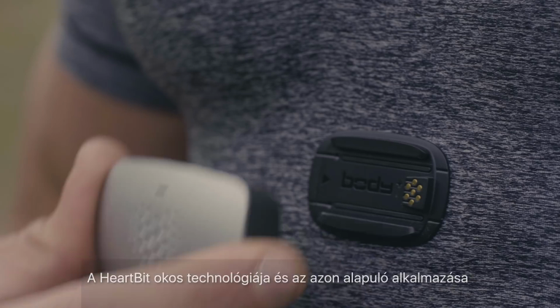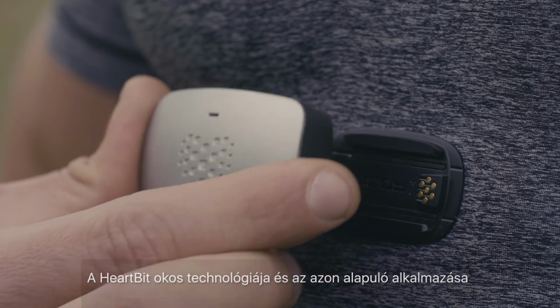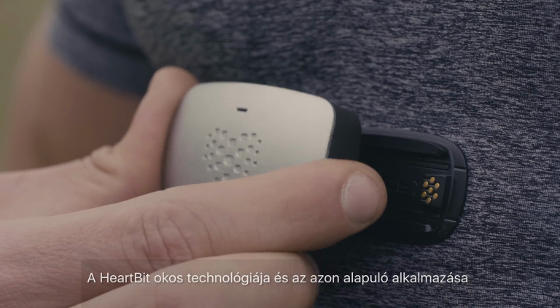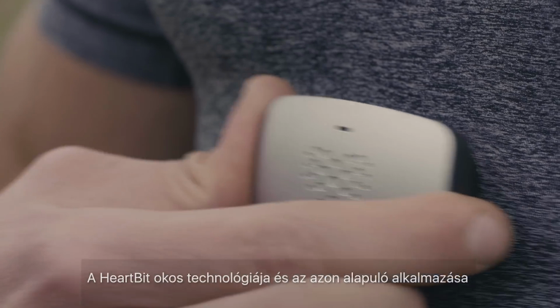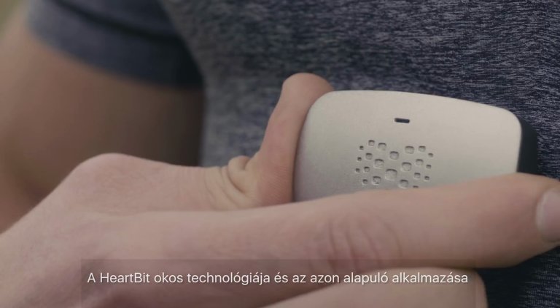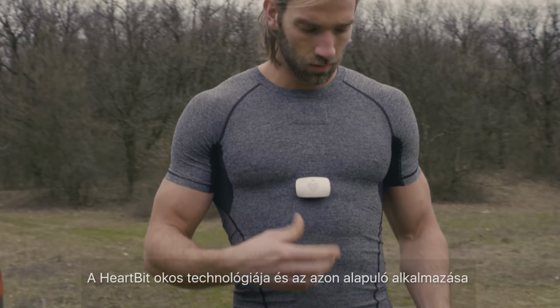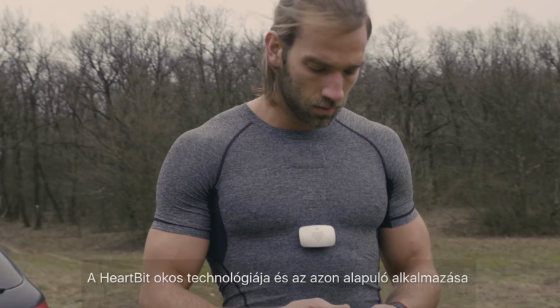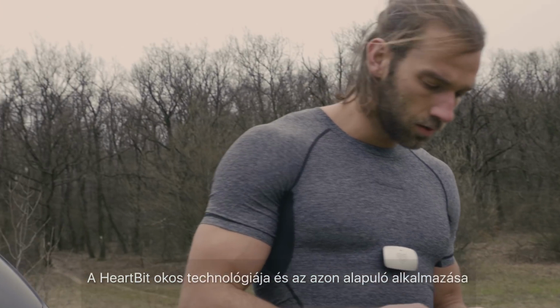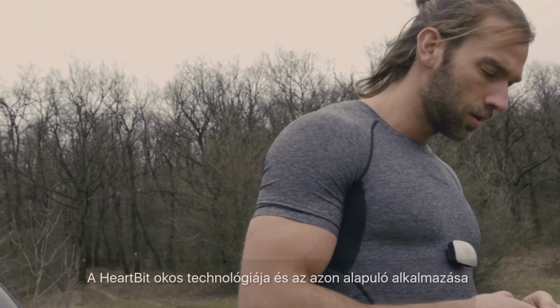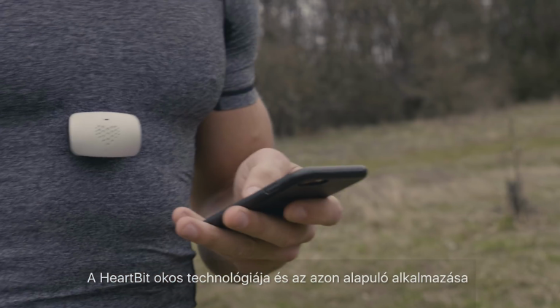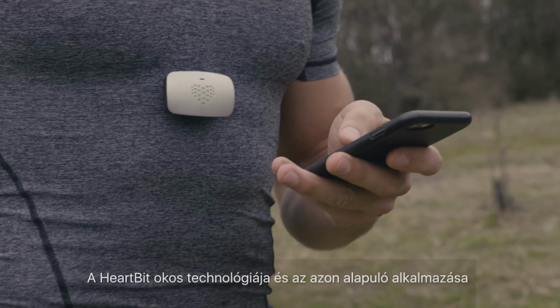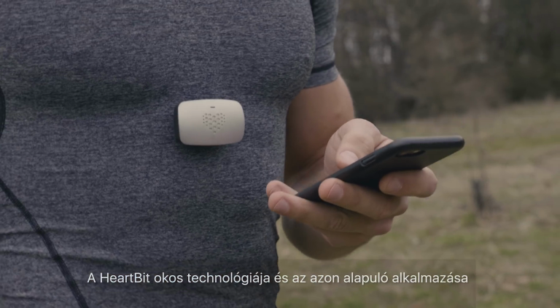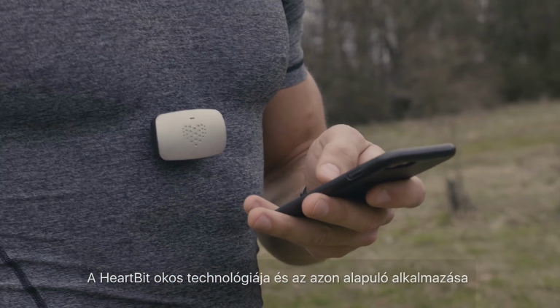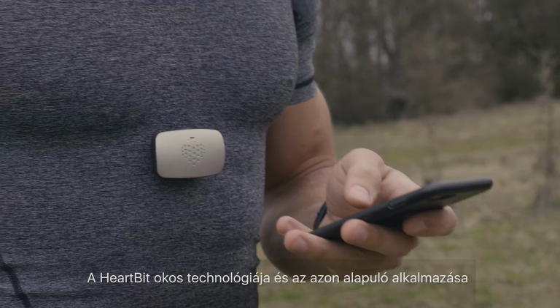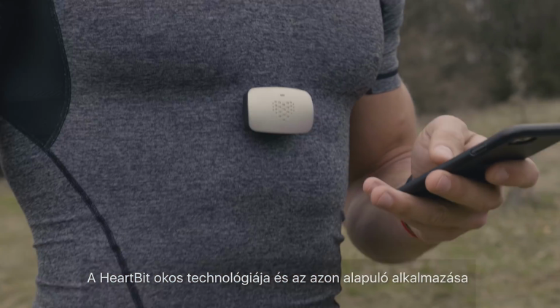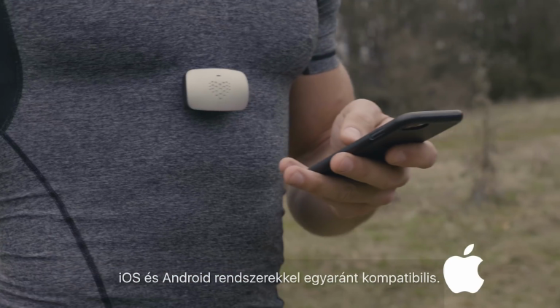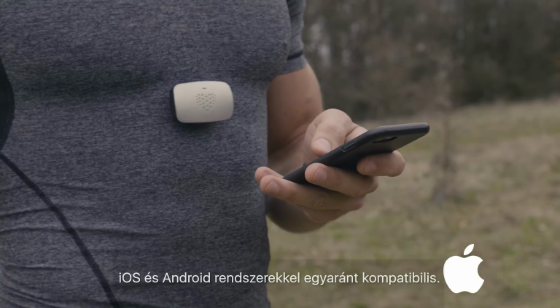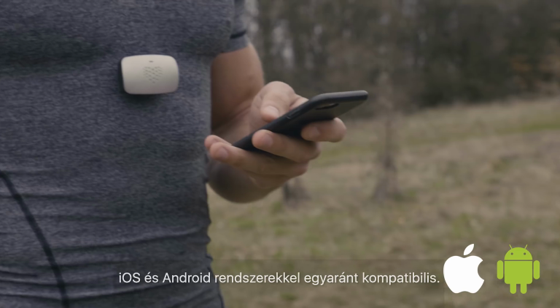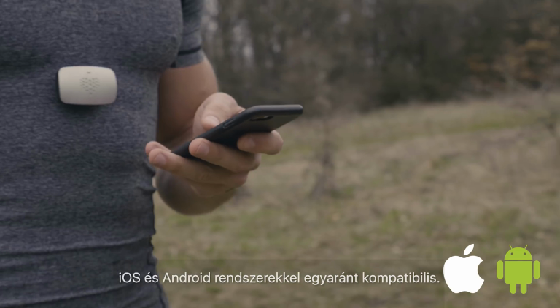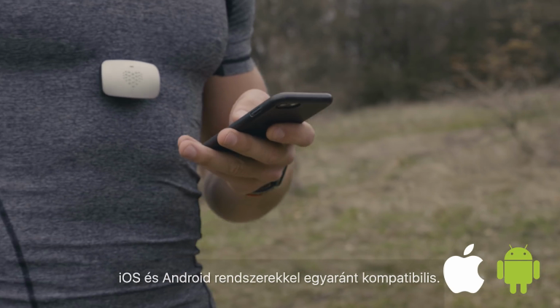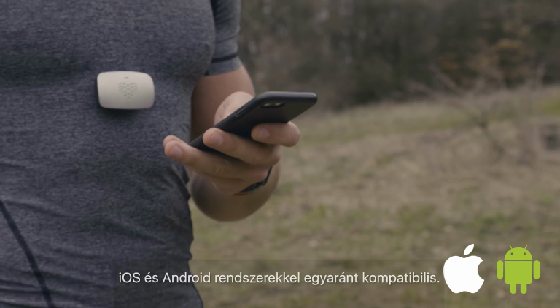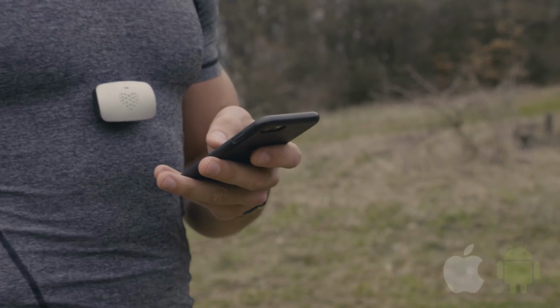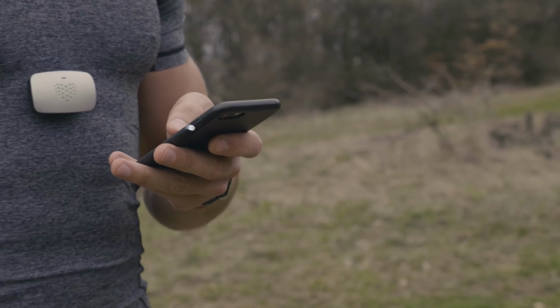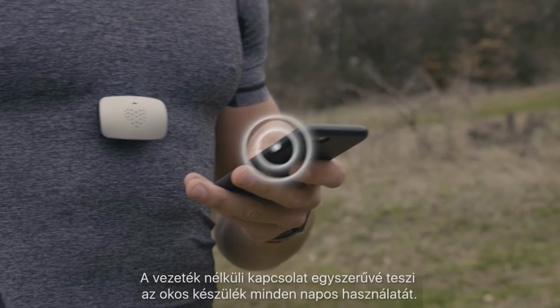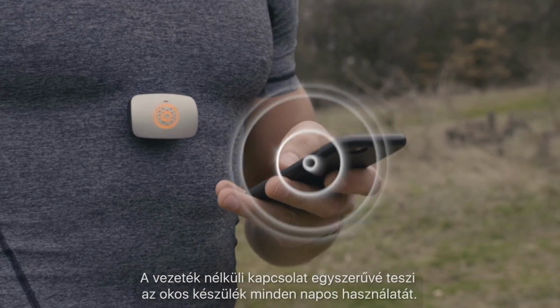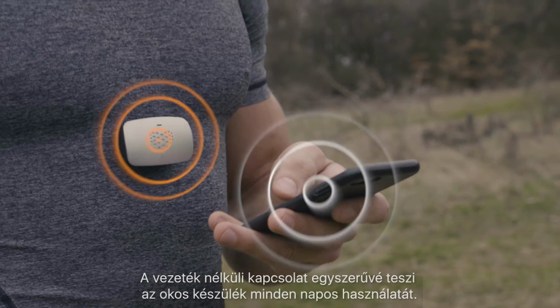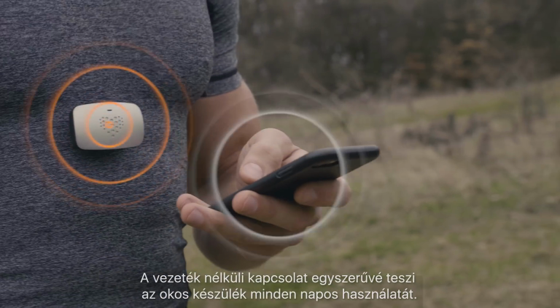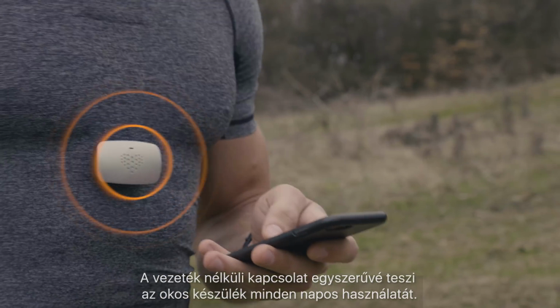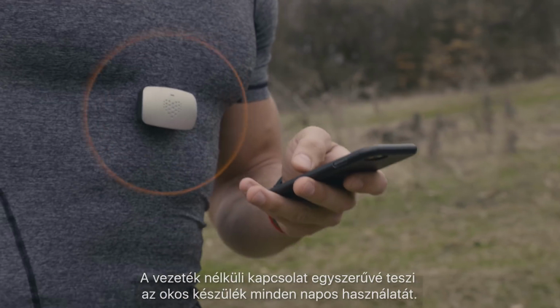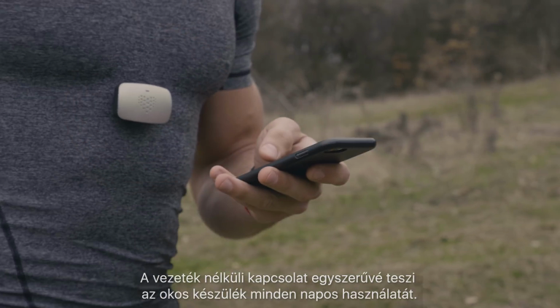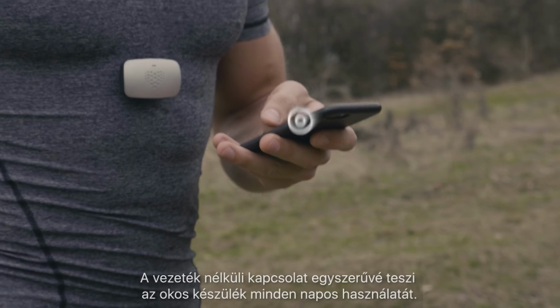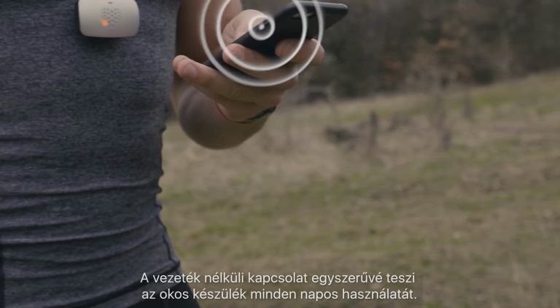HeartBit's smart technology and corresponding application have been developed and specifically designed to run on the iOS and Android platforms. Wireless connection with your smart device makes the system easy to use.